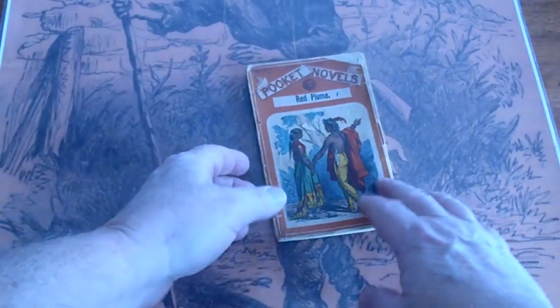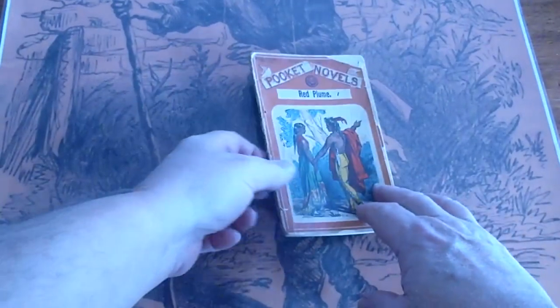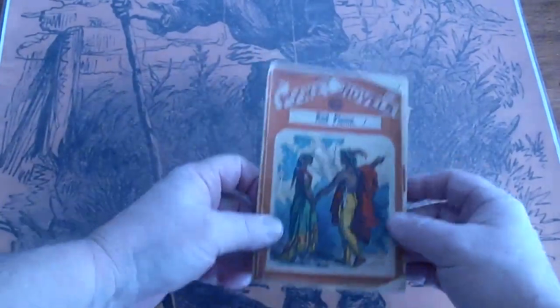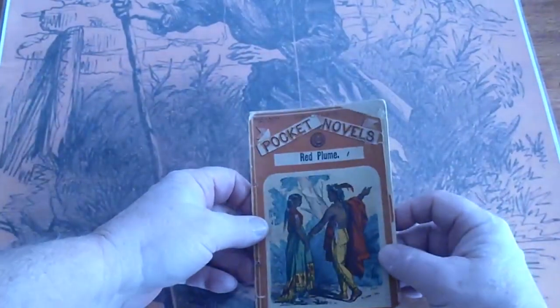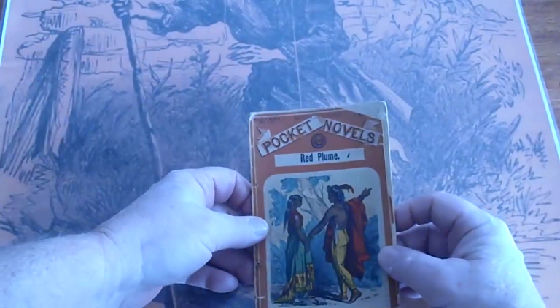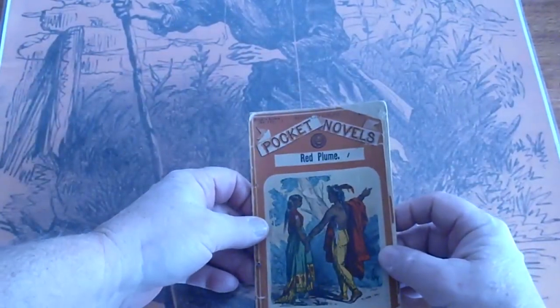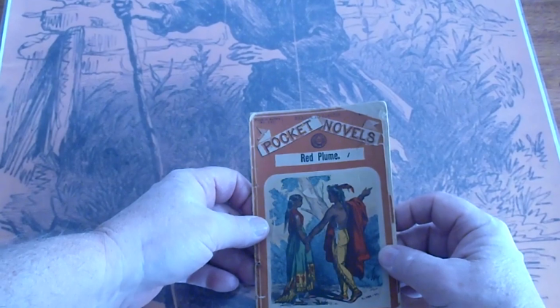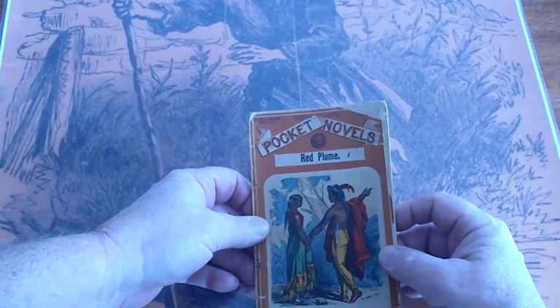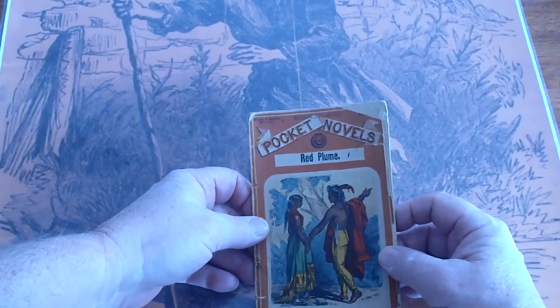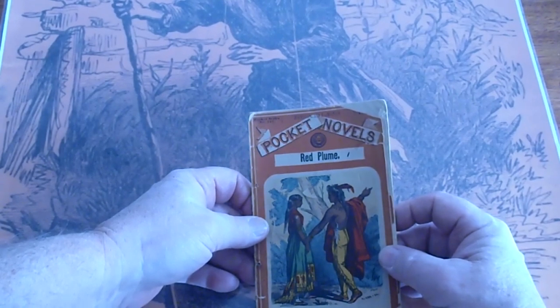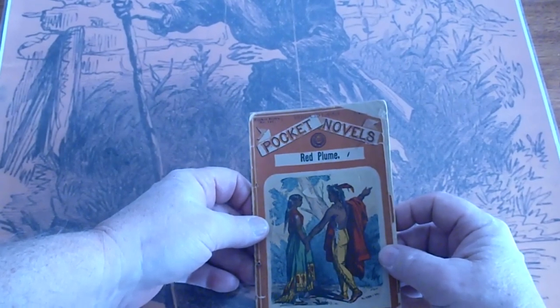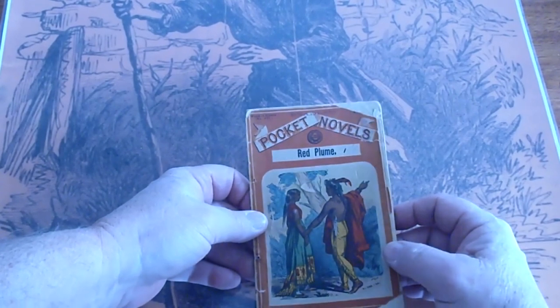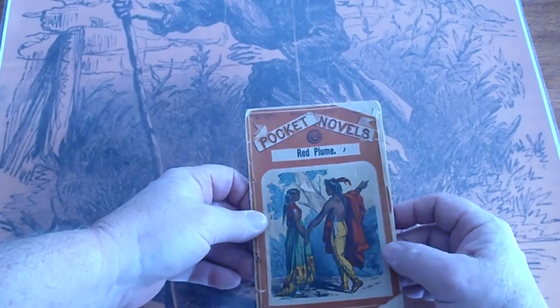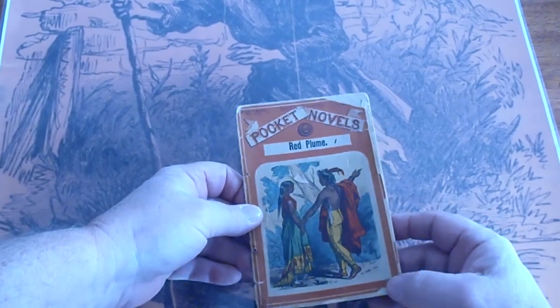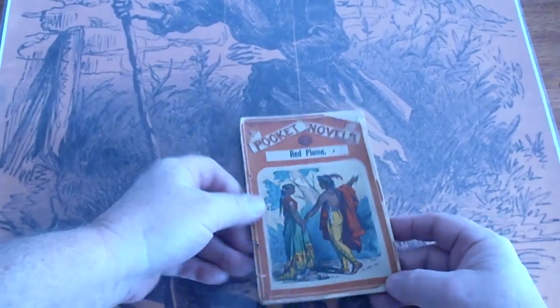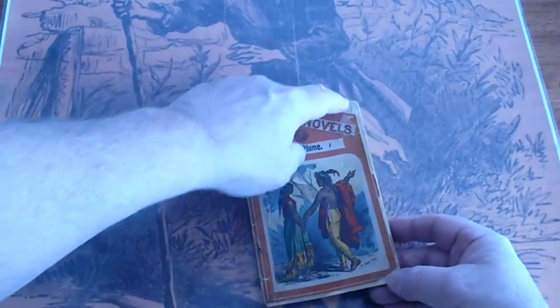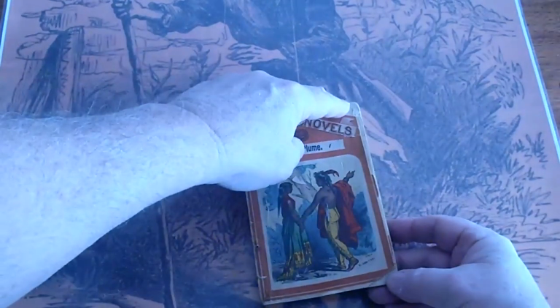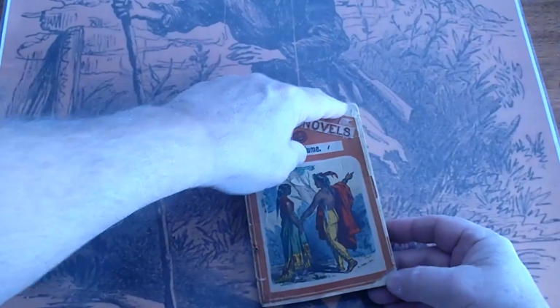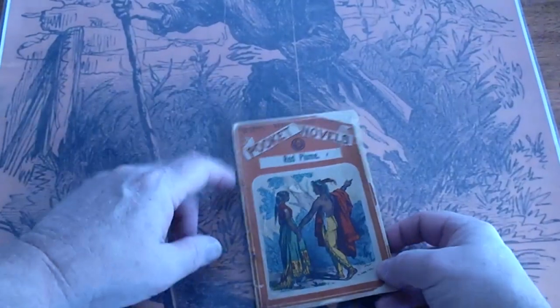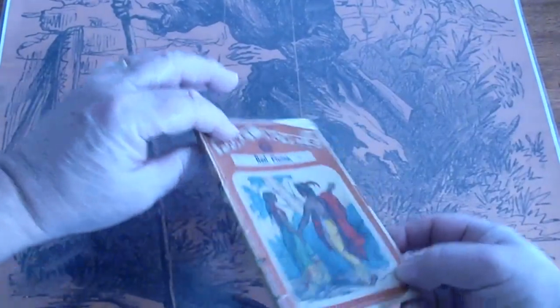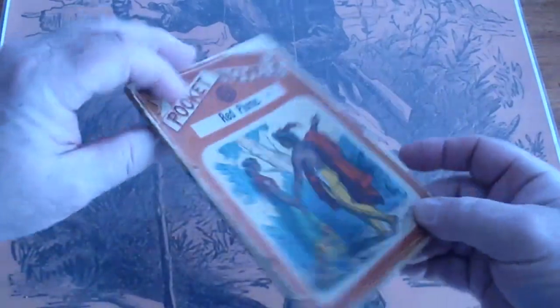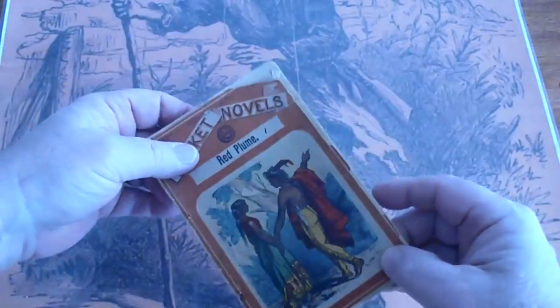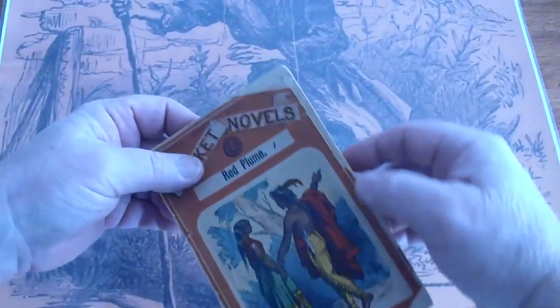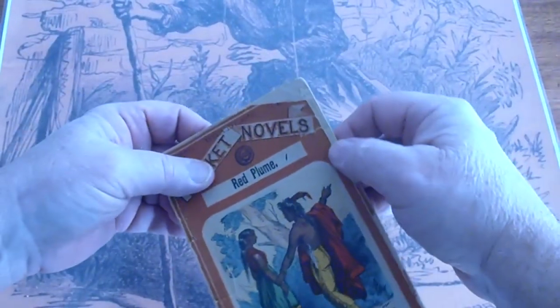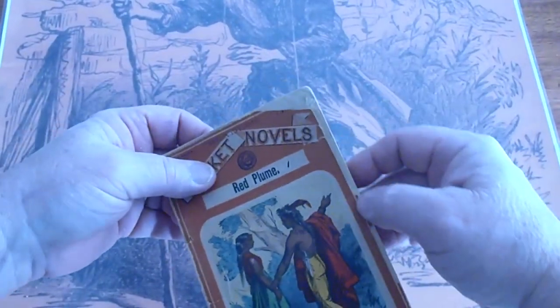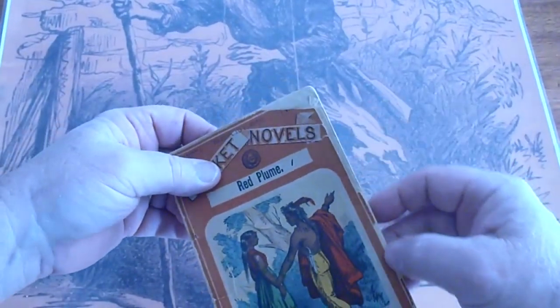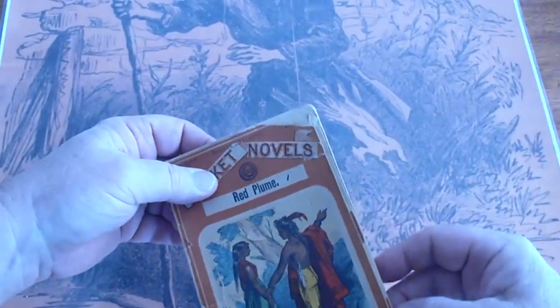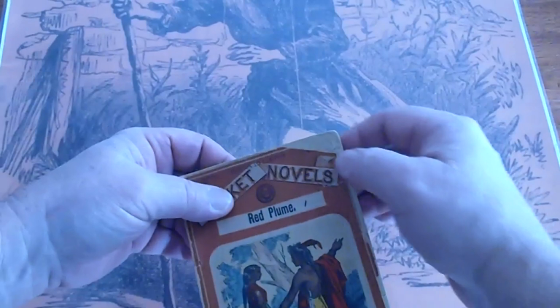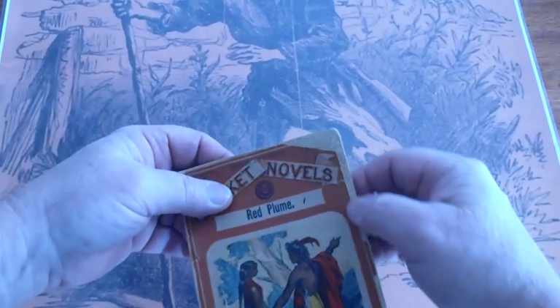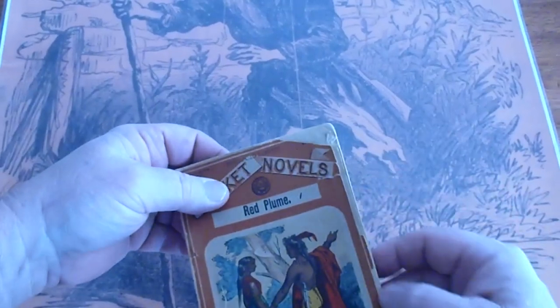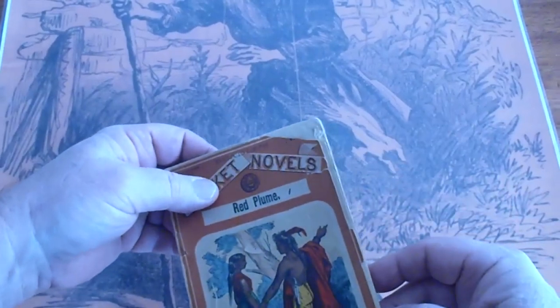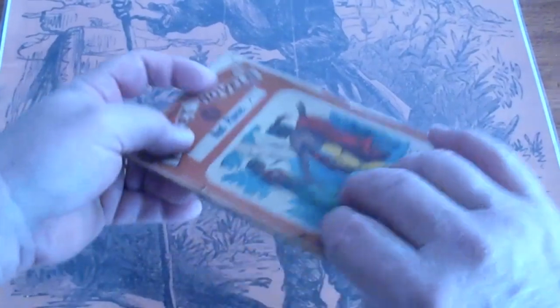The Red Plume, Beatles' Pocket Novels, number 131. It's got a couple of pieces missing on either corner, and there's a piece missing along the edge also.